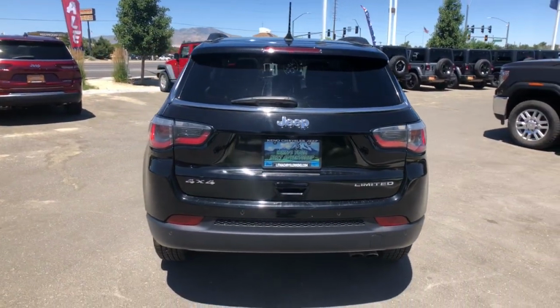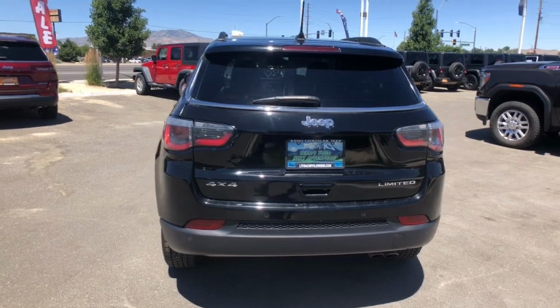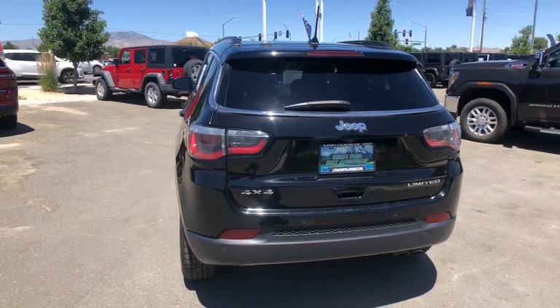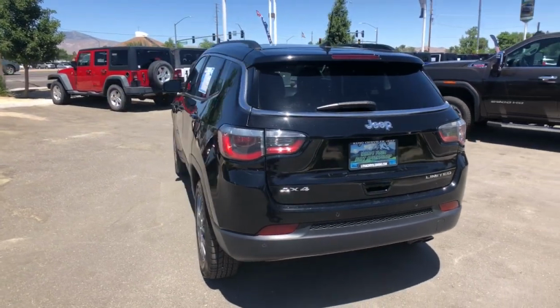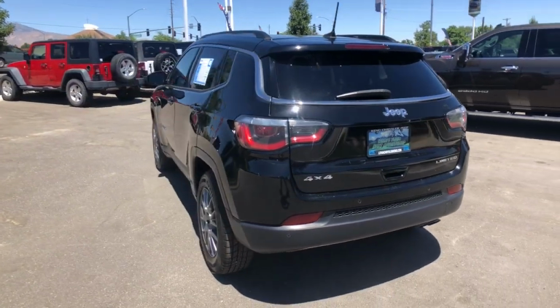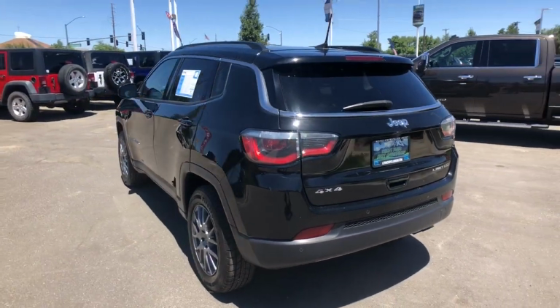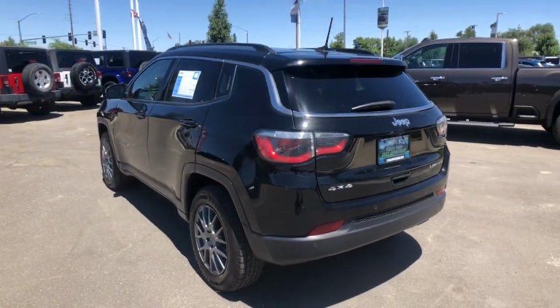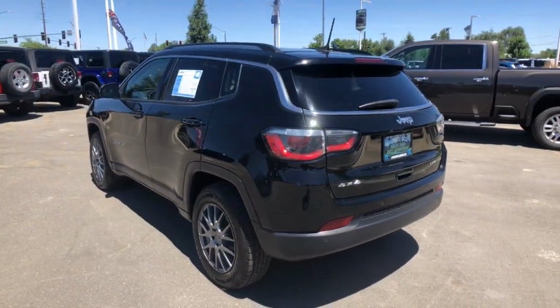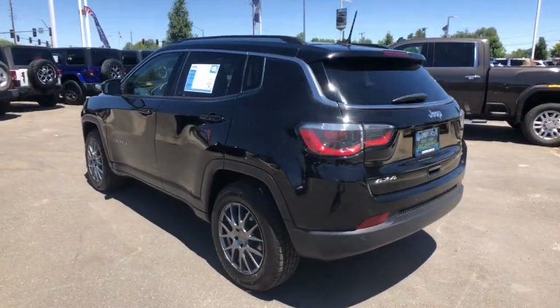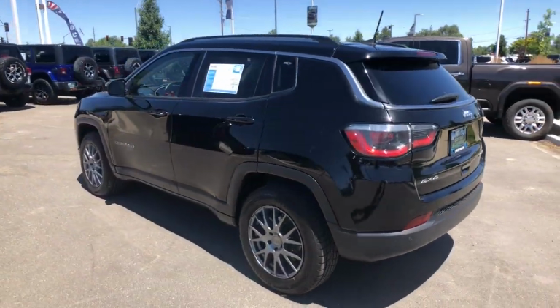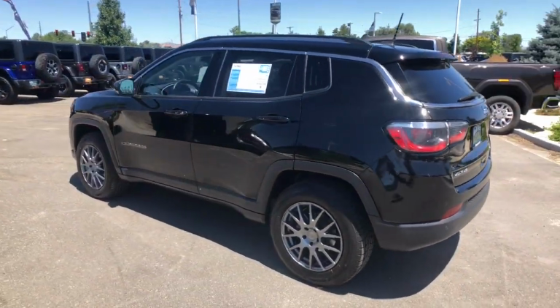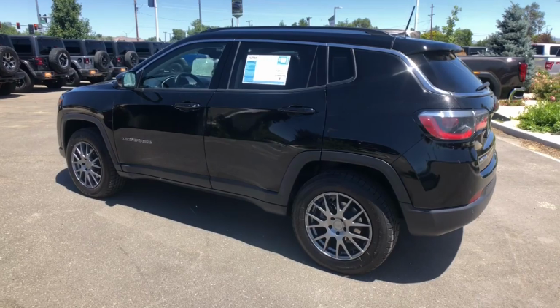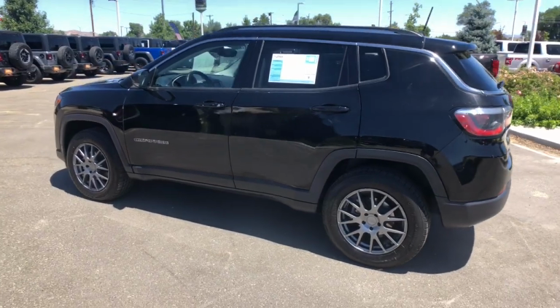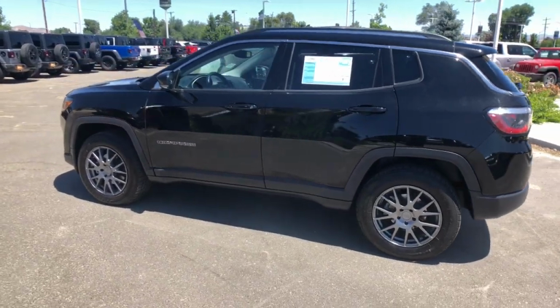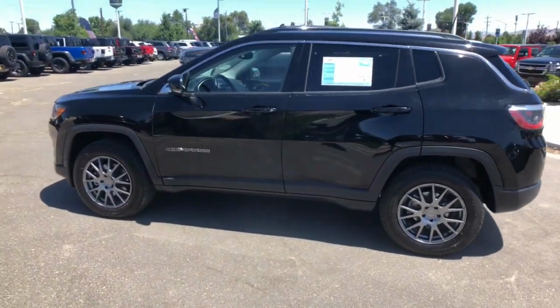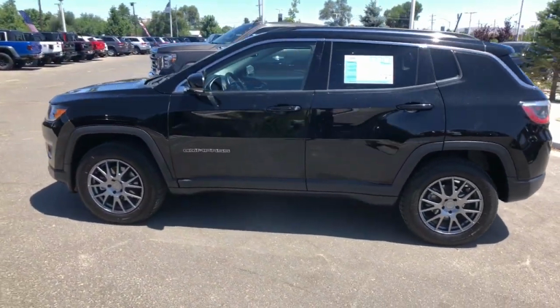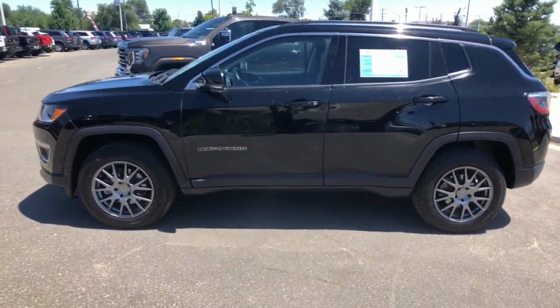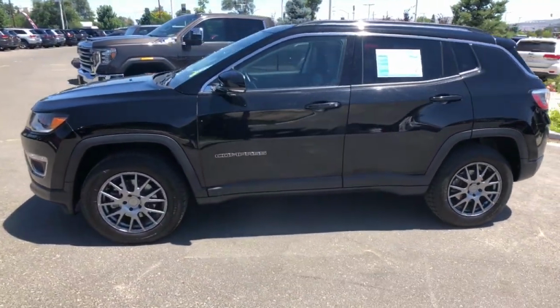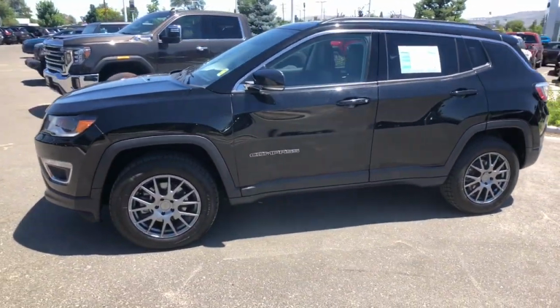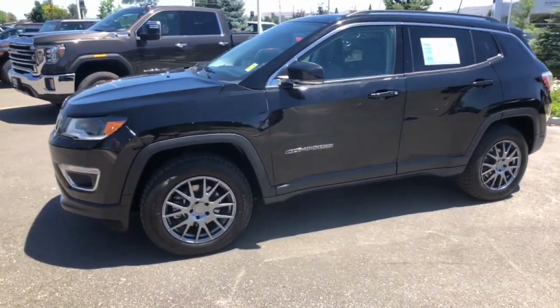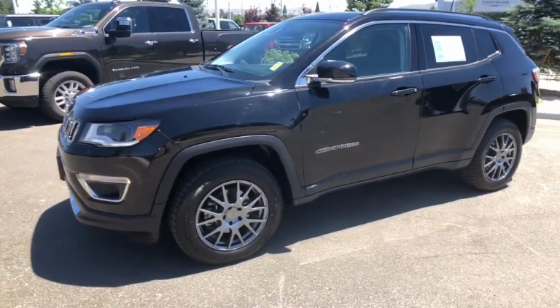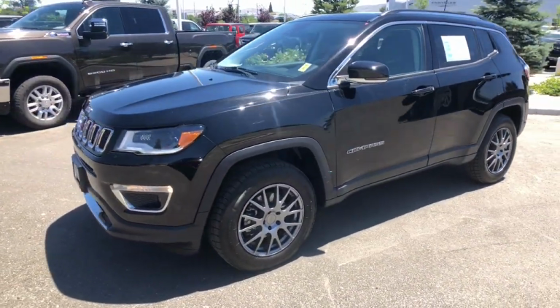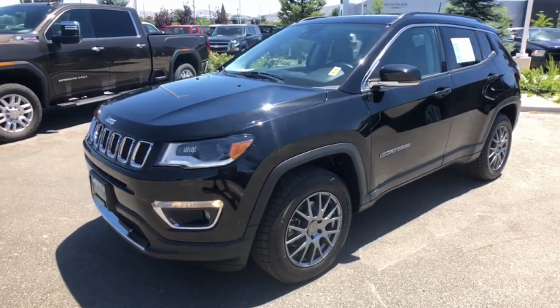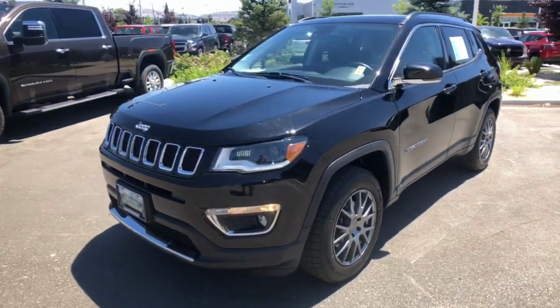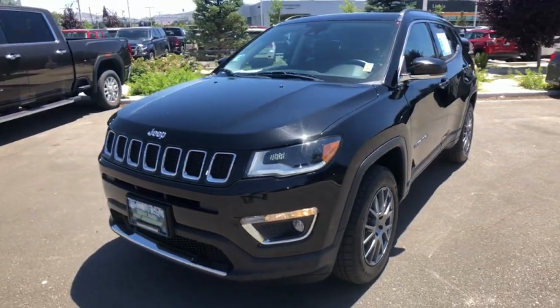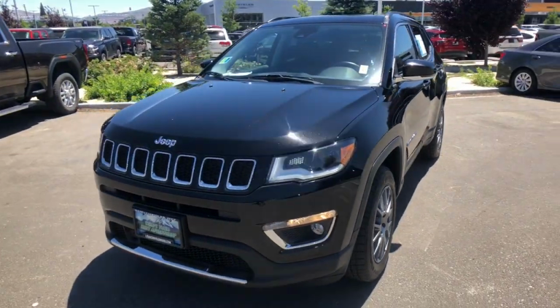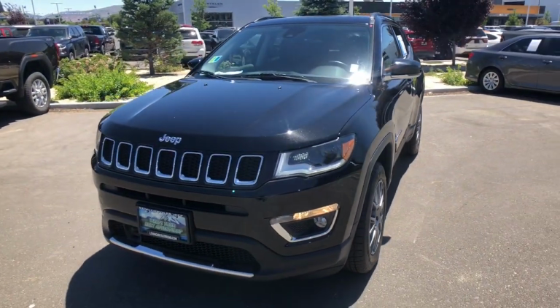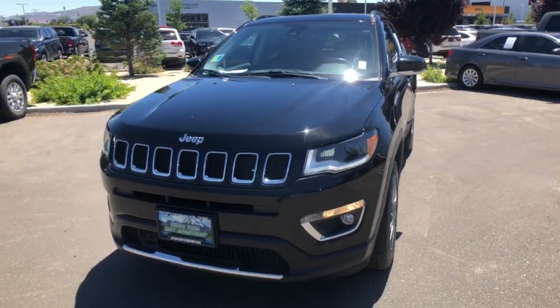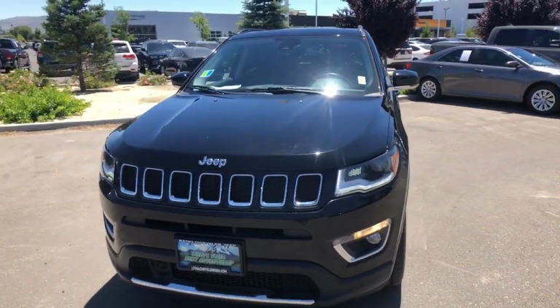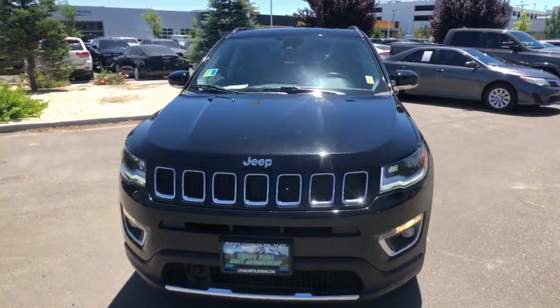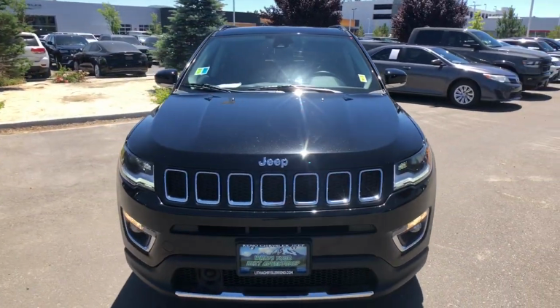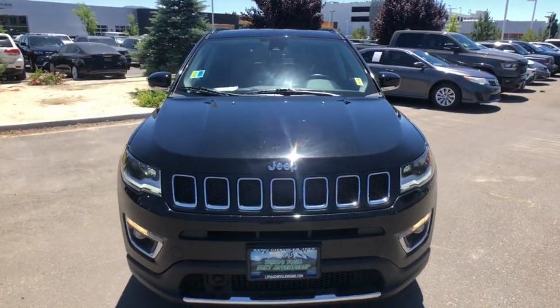These are just some of the great options this vehicle comes with: heated steering wheel, panoramic roof, keyless entry, navigation system, heated driver seat, fog lamps, sunroof, satellite radio, remote engine start, and power lift gate.